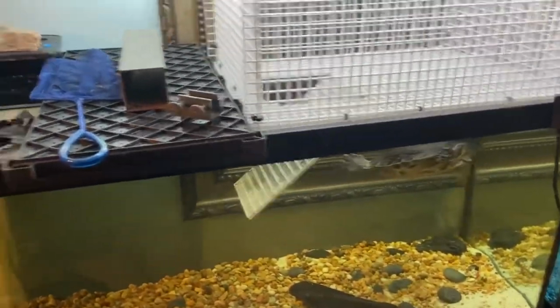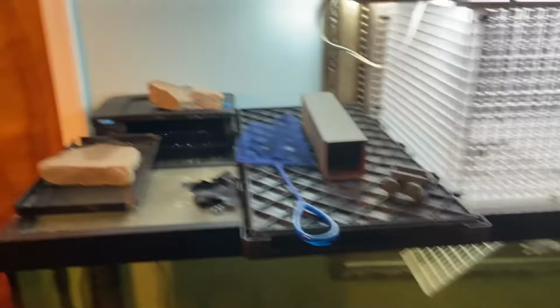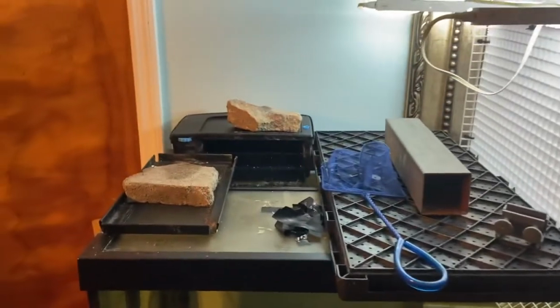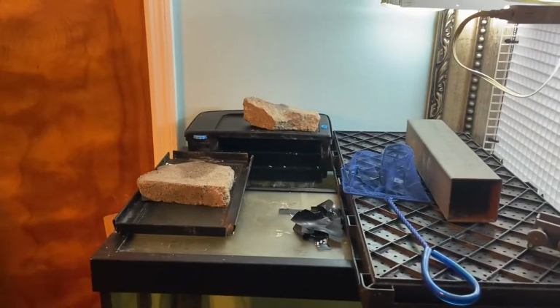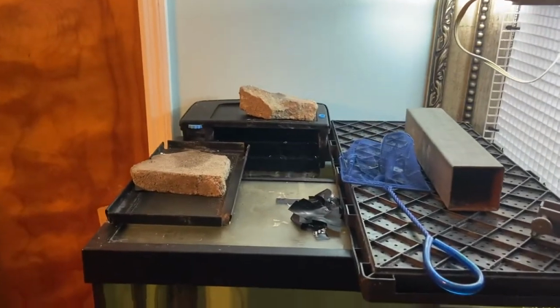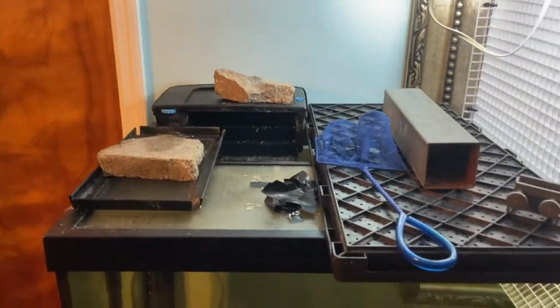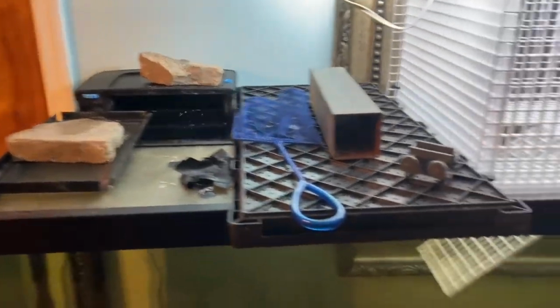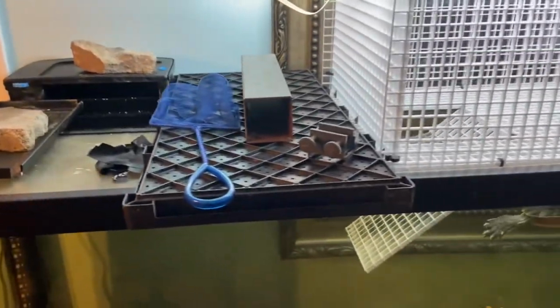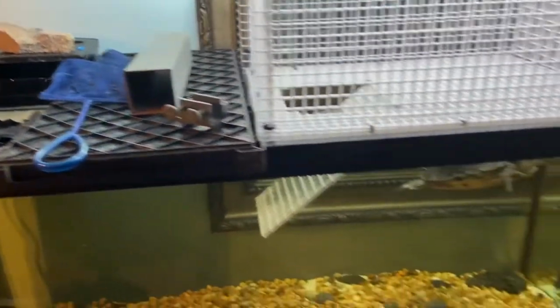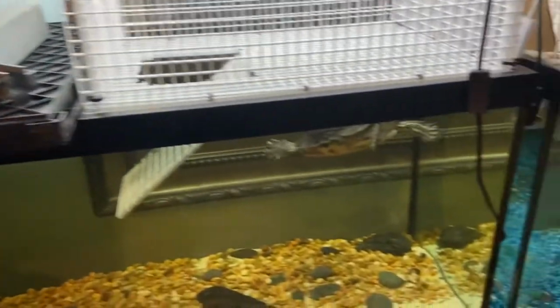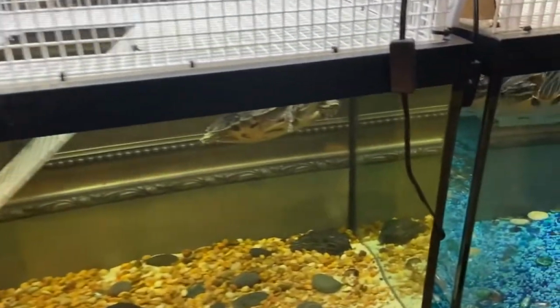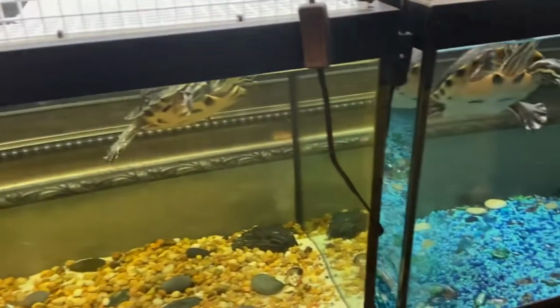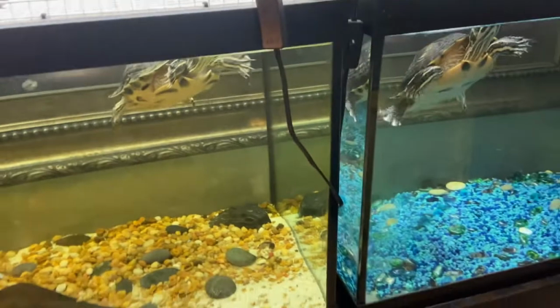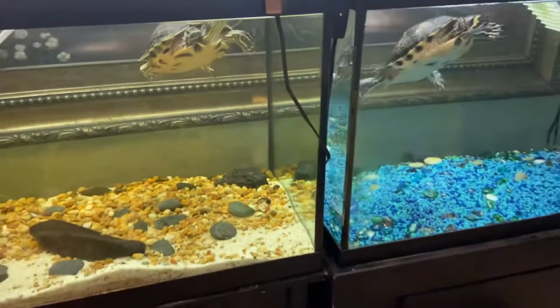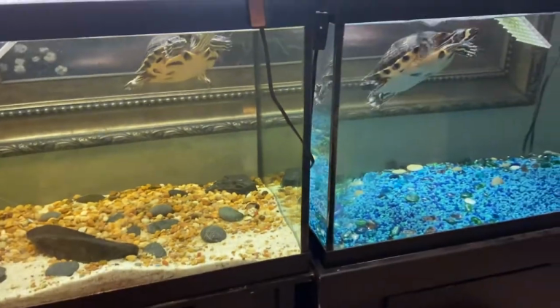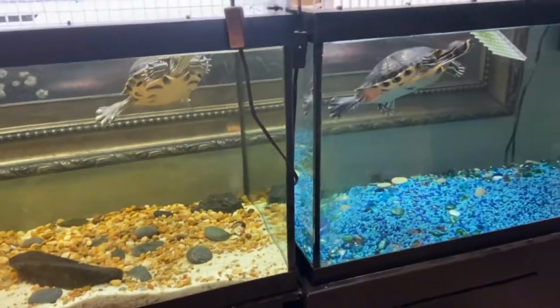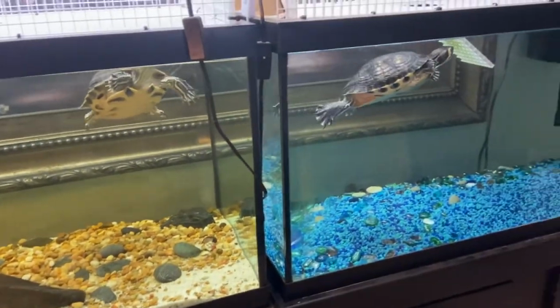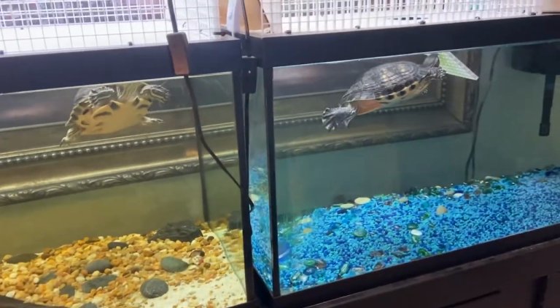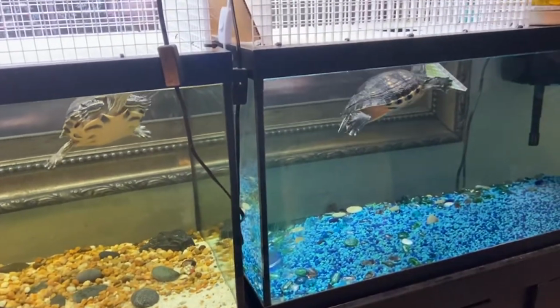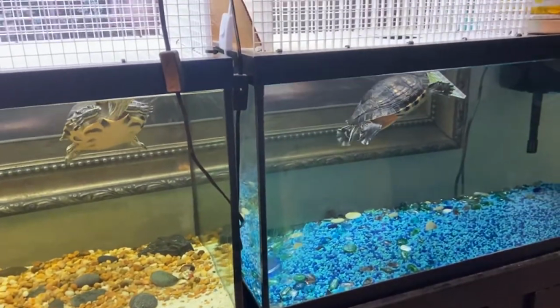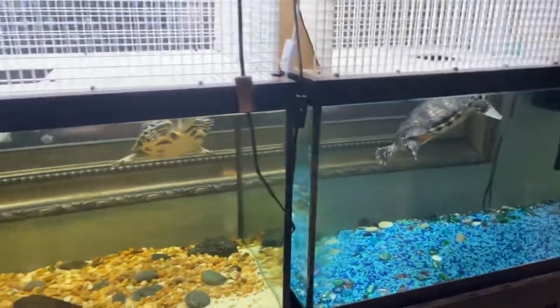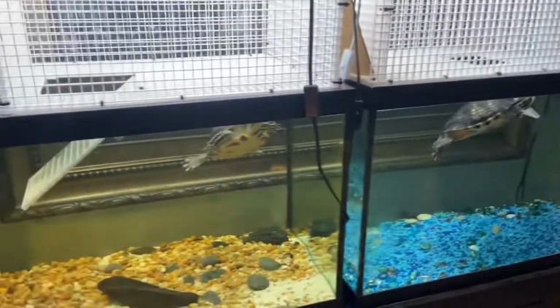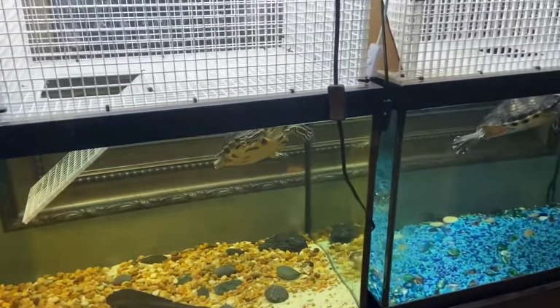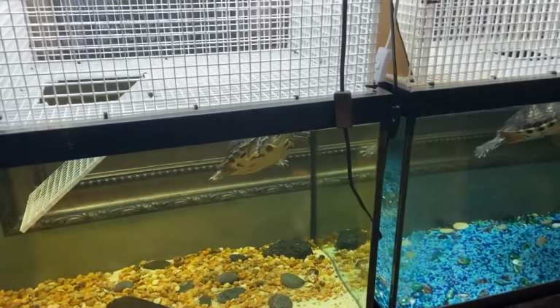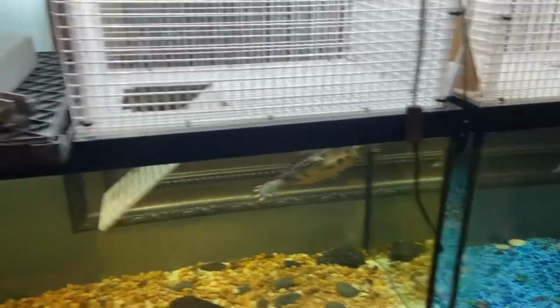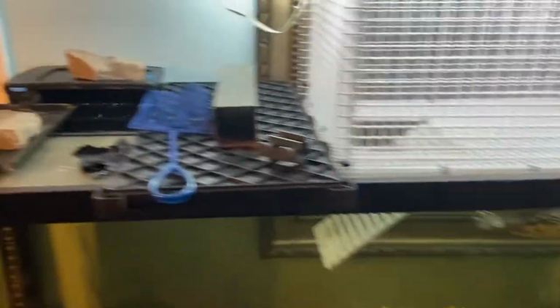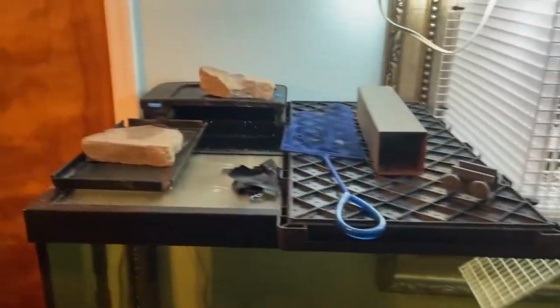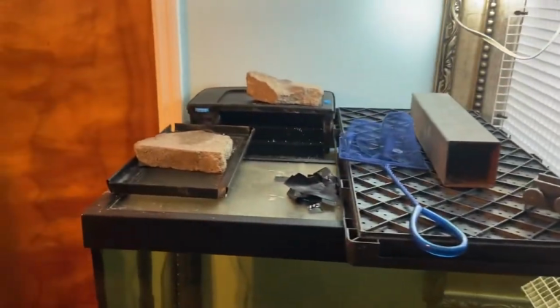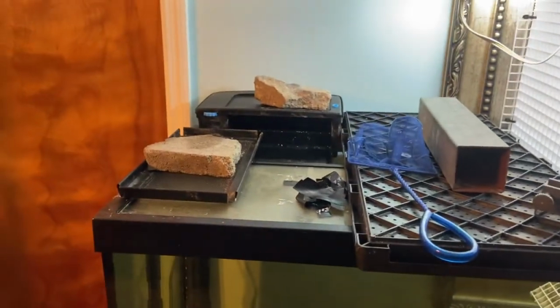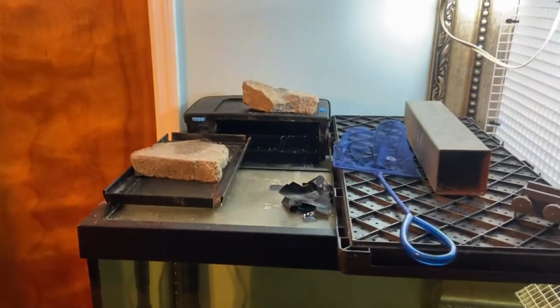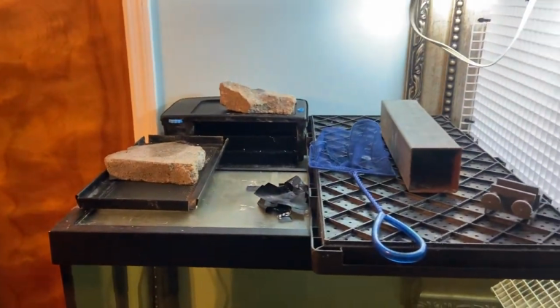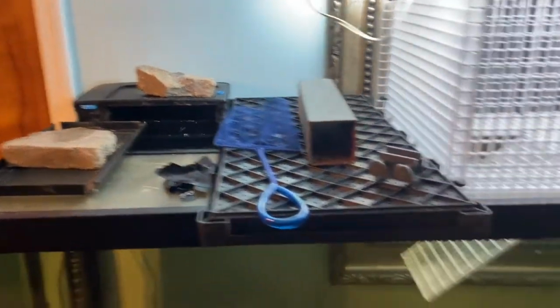We use a tidal above filter because it's easier to change than the canister. We spent years using canisters and I hated it every minute. When you fill the turtle tank all the way up they're escape artists, so make sure you put some kind of lid on it so they can't escape out.